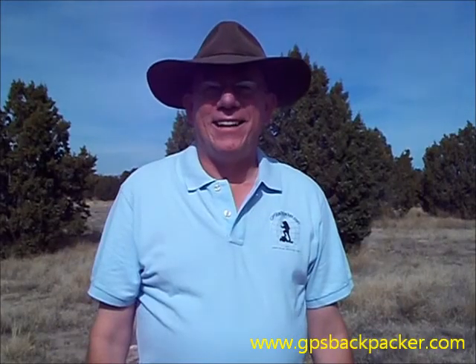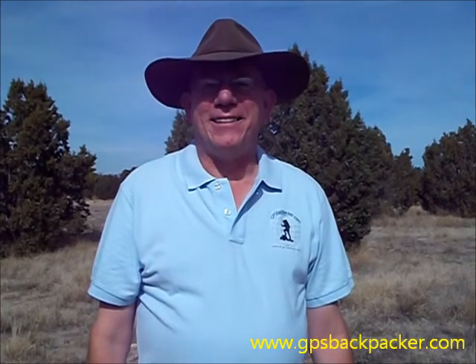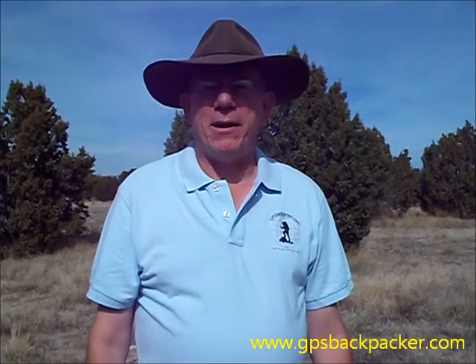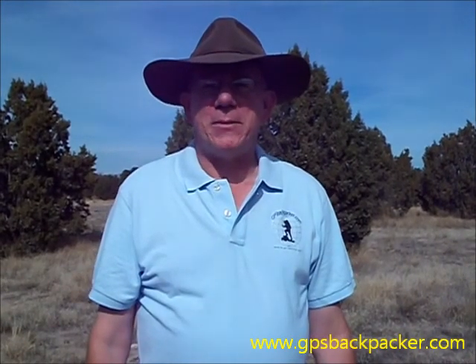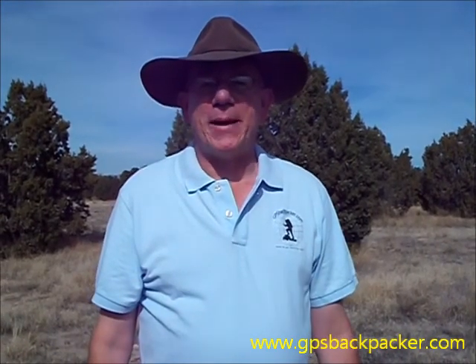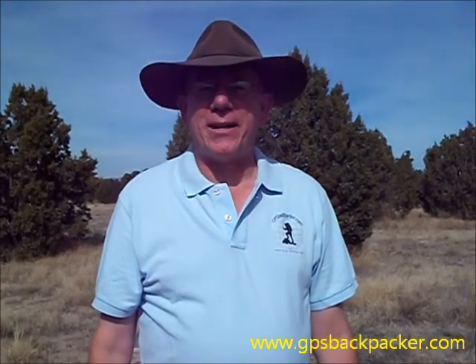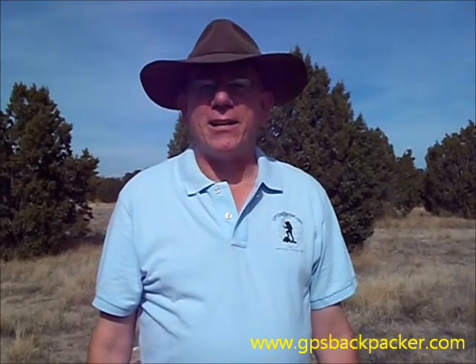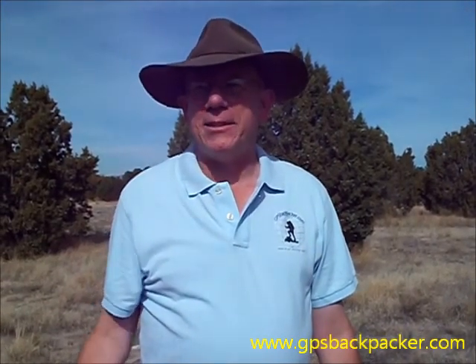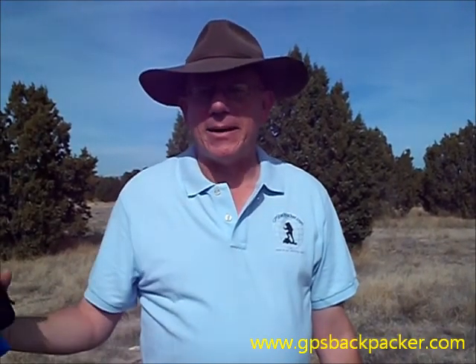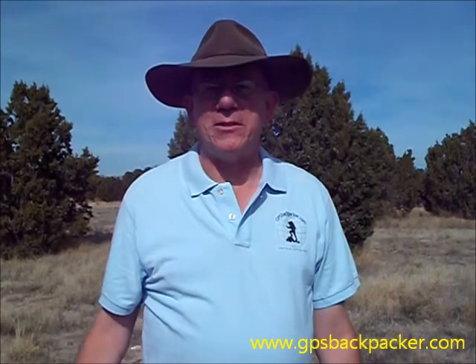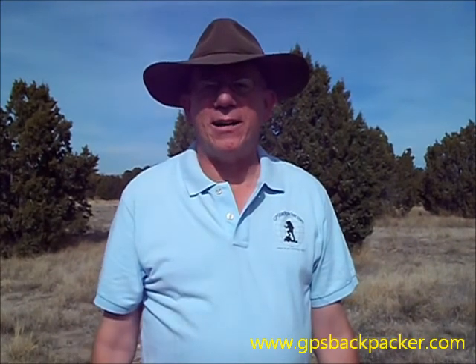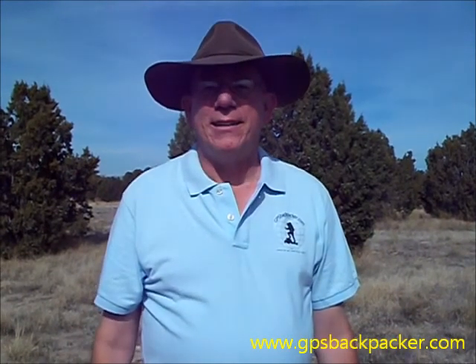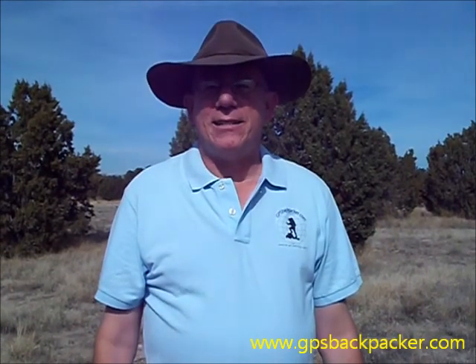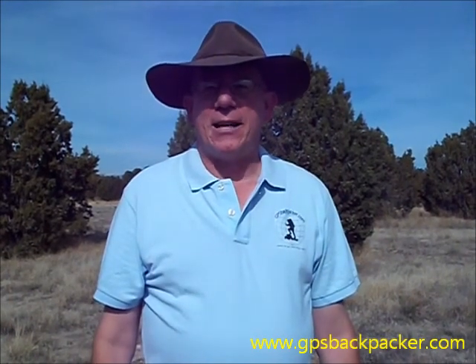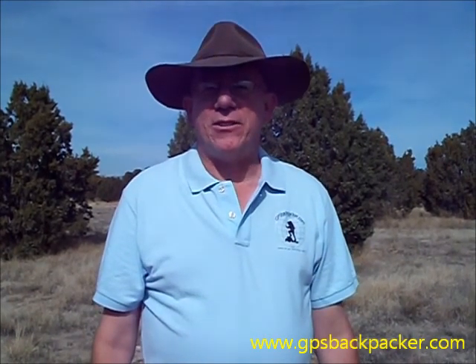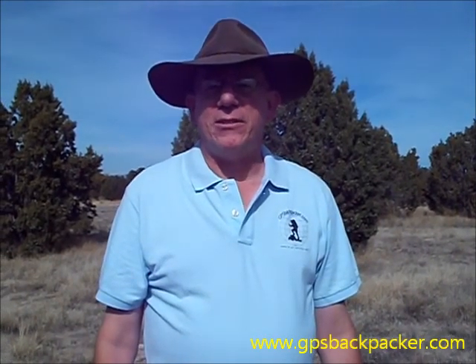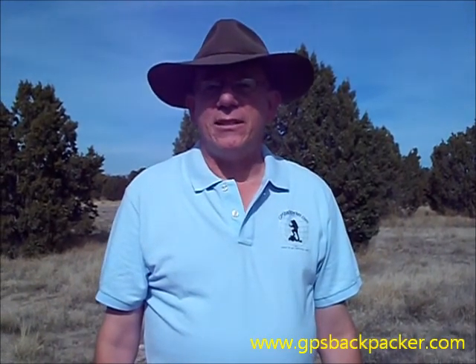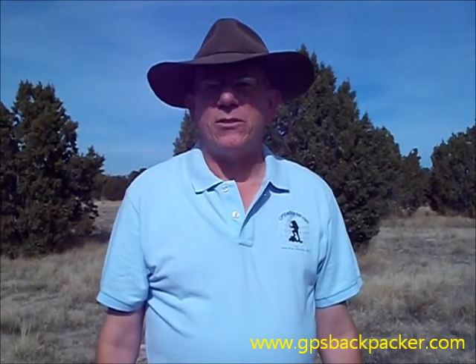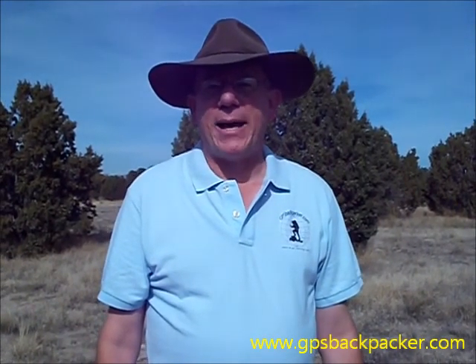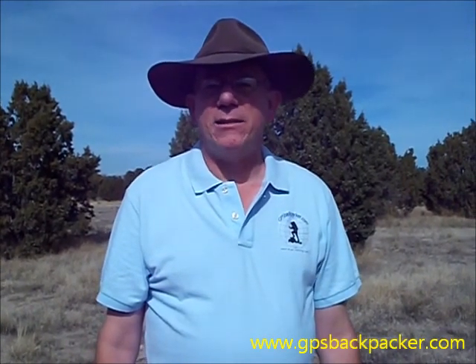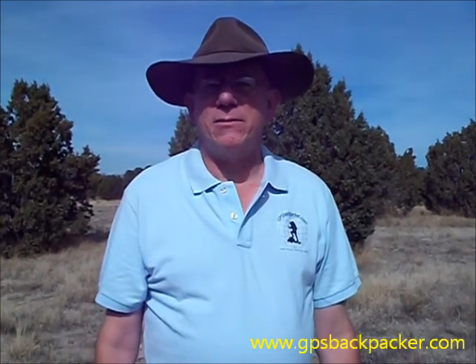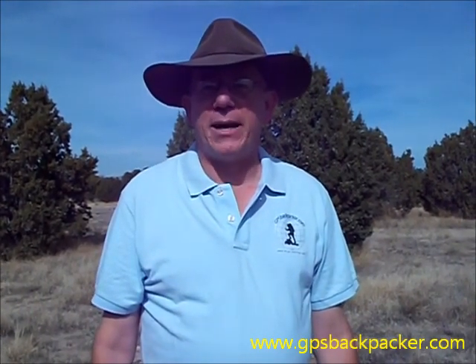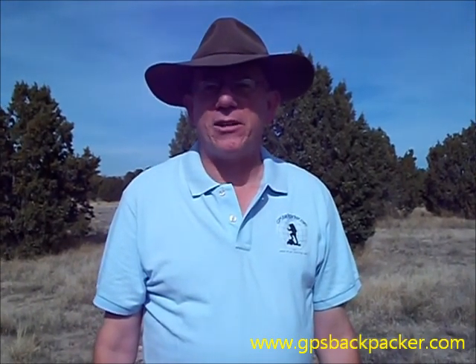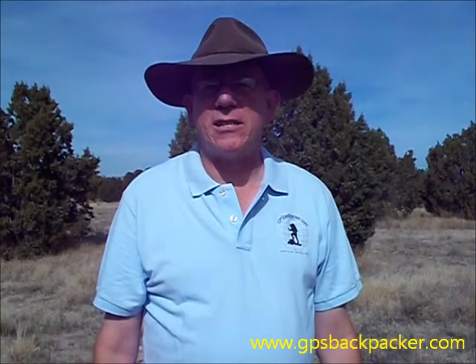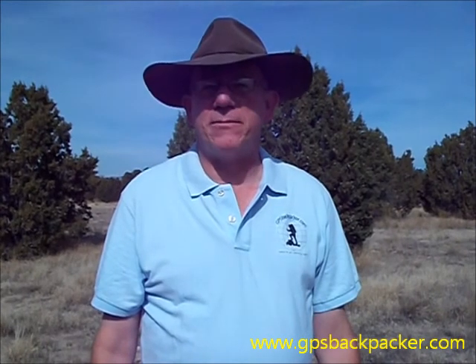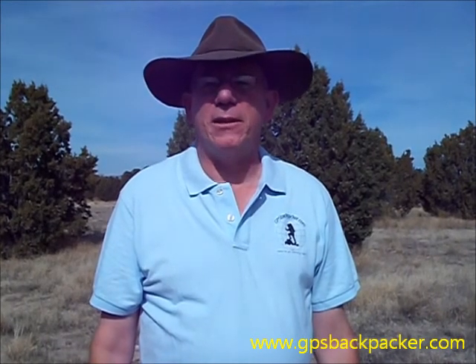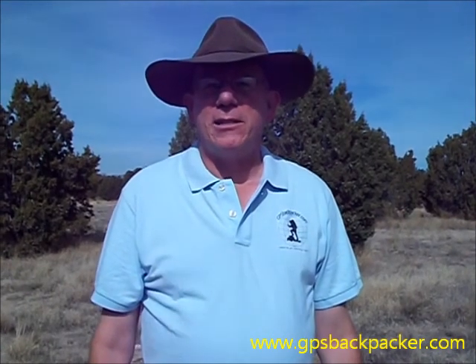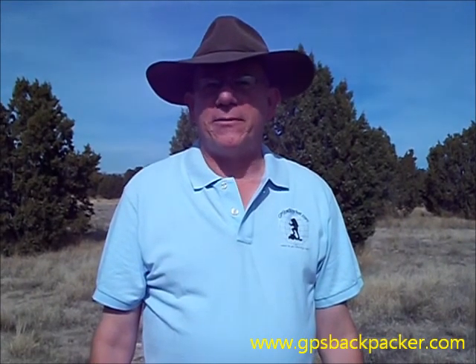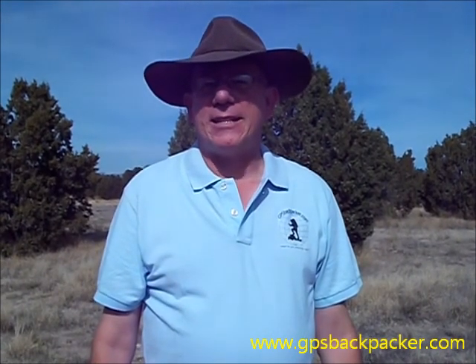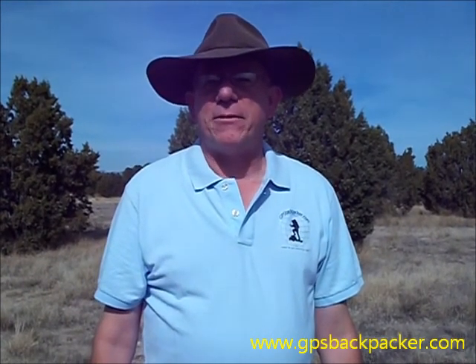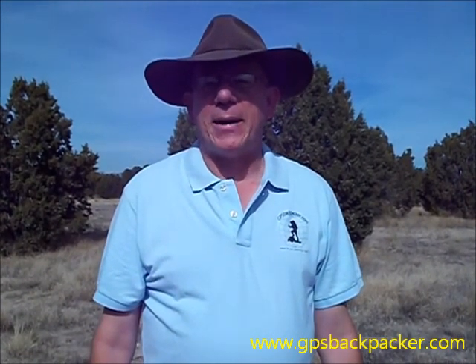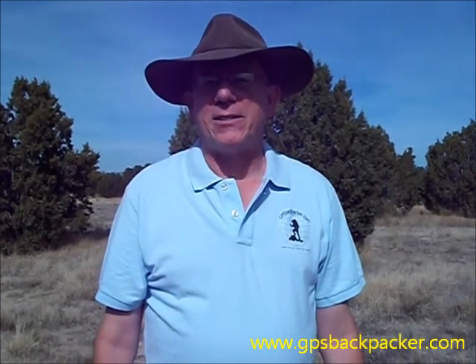Hi, I'm Bob from GPSBackpacker.com, here in the mountains of Utah. Today we'd like to show you the solar back battery charging system specifically designed for backpackers.